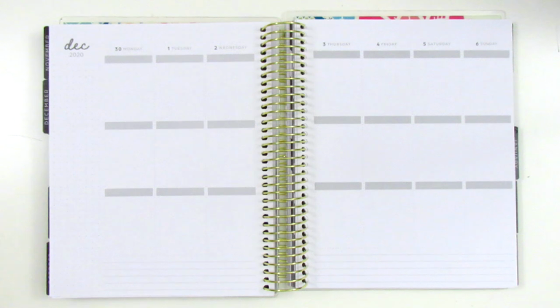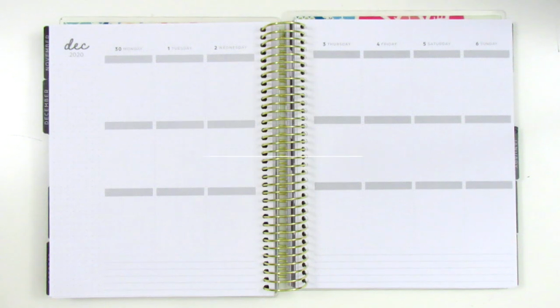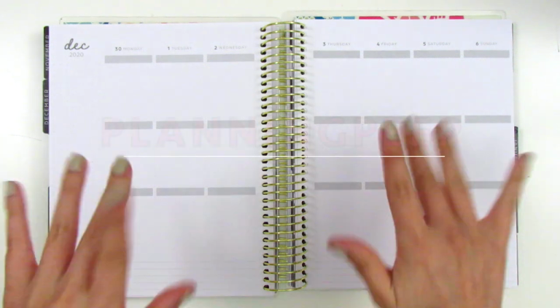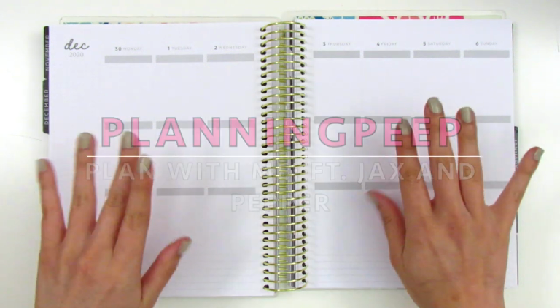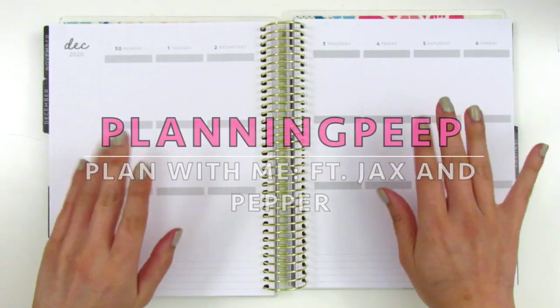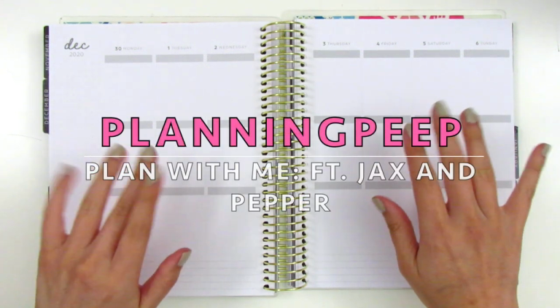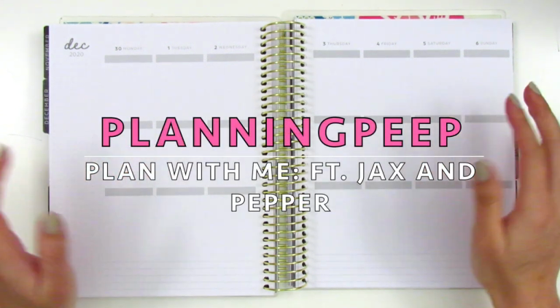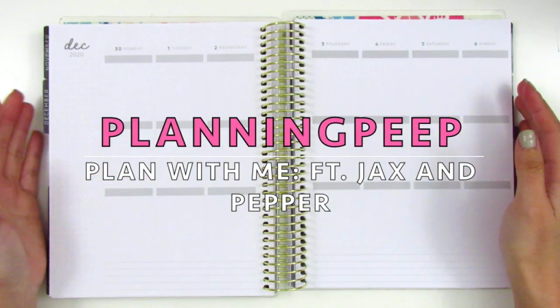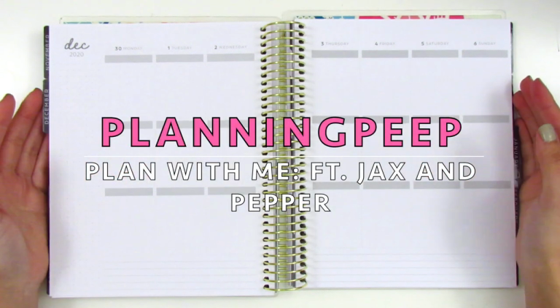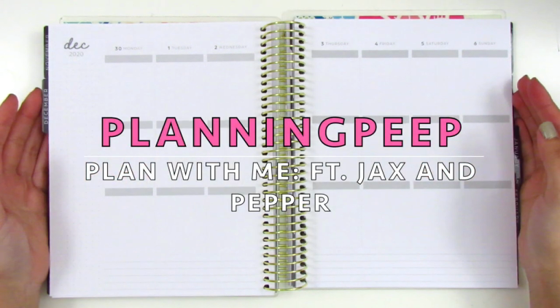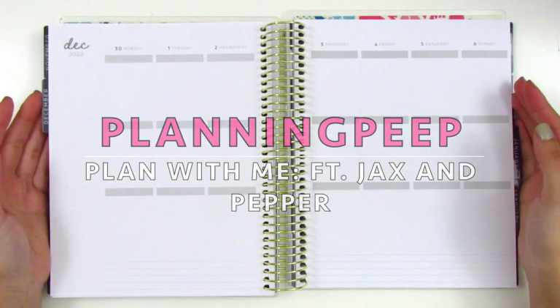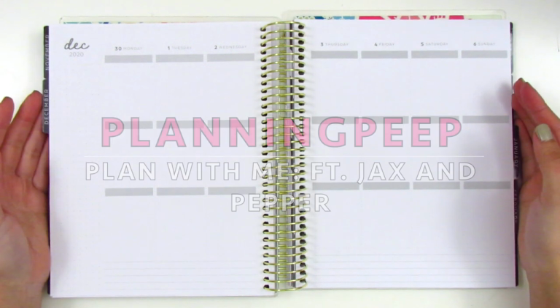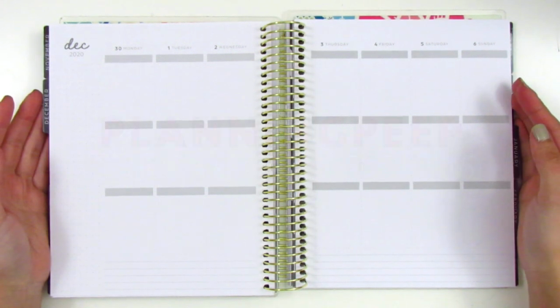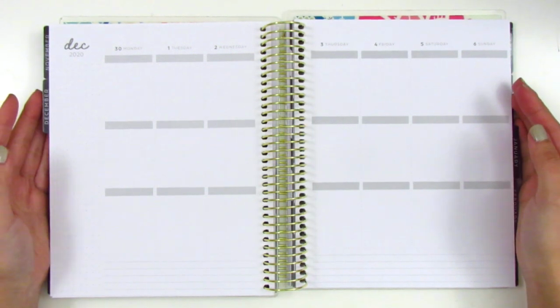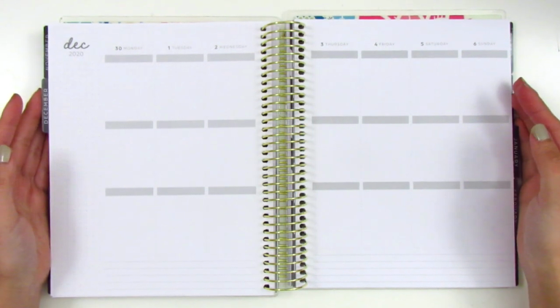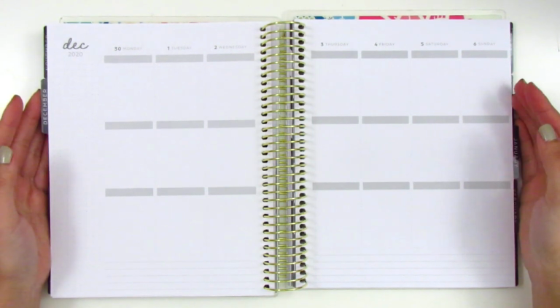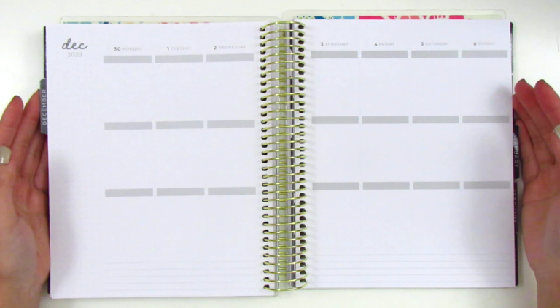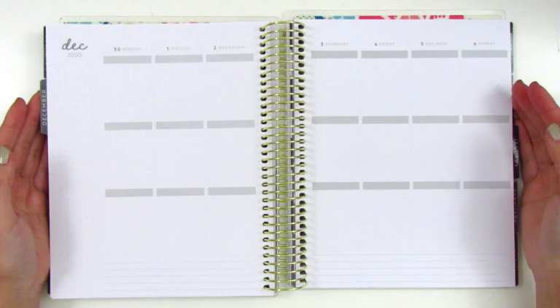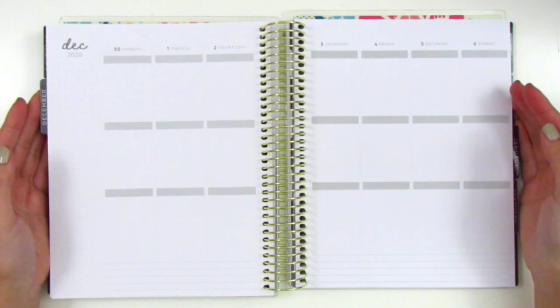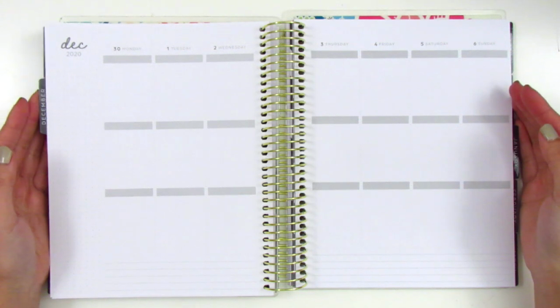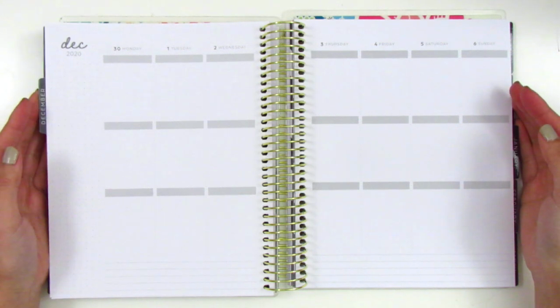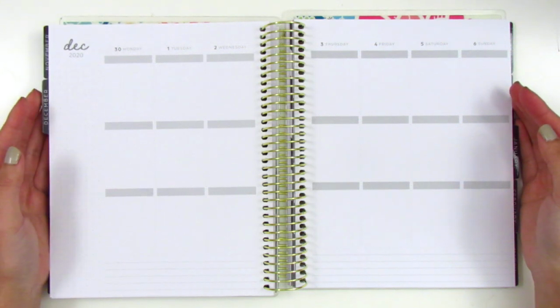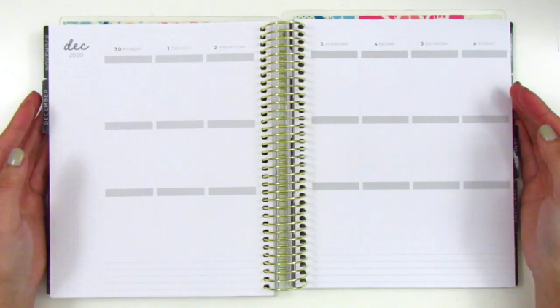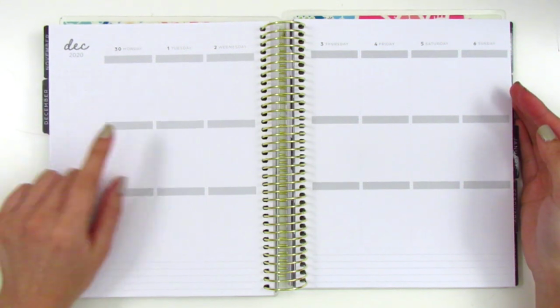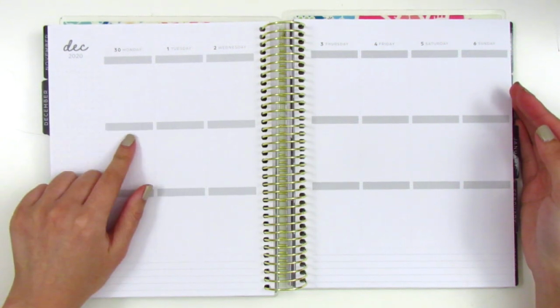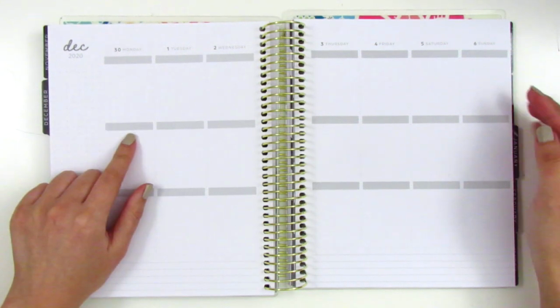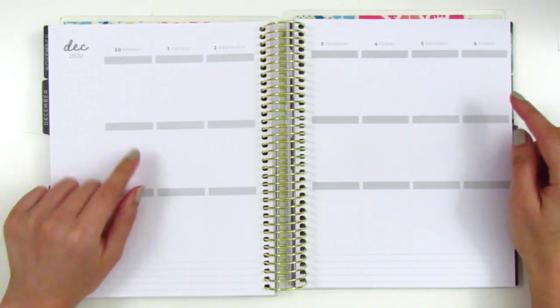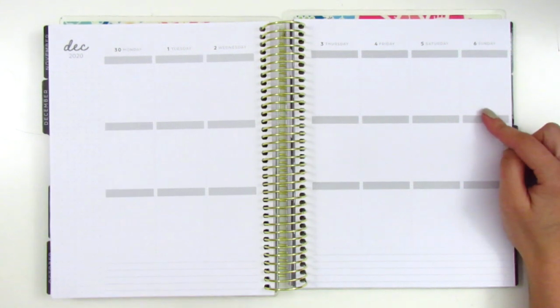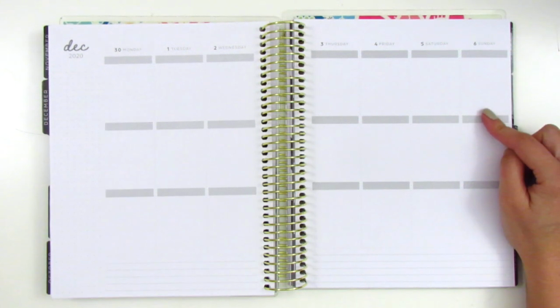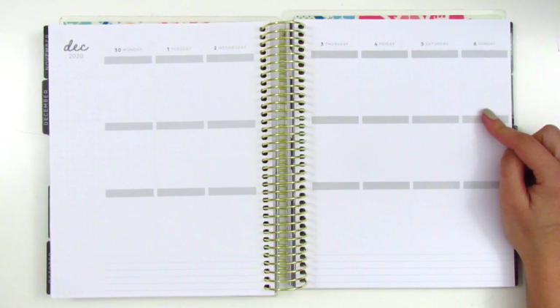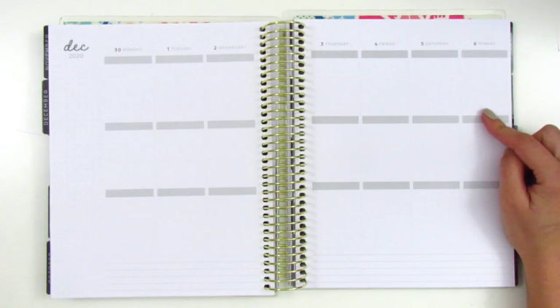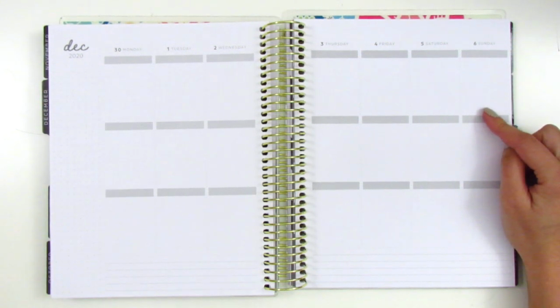Hi everyone! This is Sheri from Planning Peep, and welcome back to my channel. Today I will be memory planning, and this is for November 30th through December 6th.